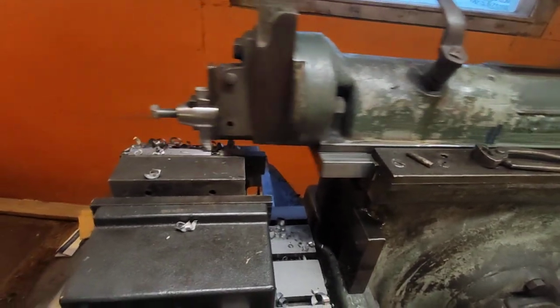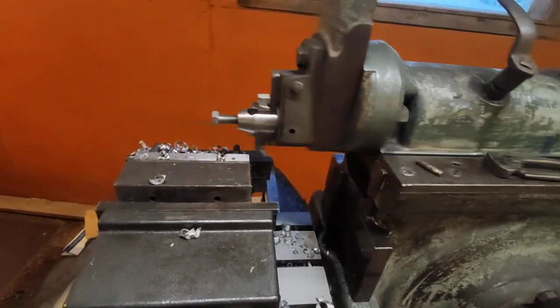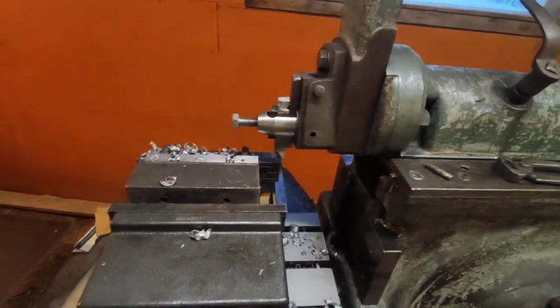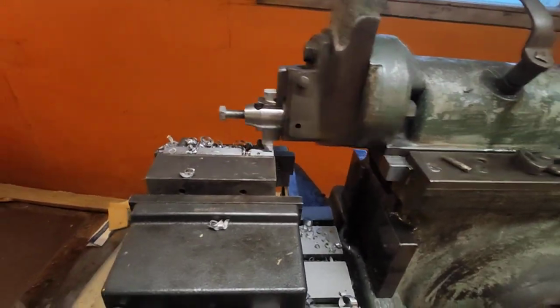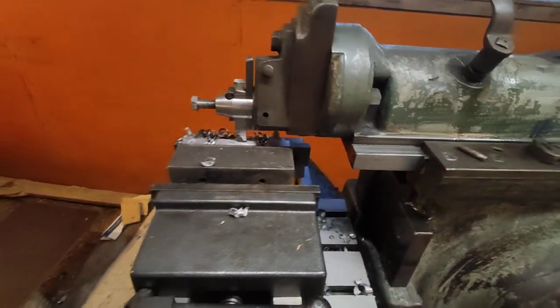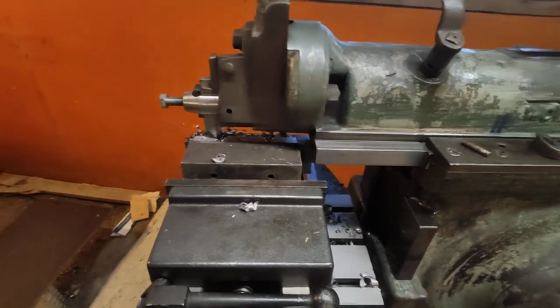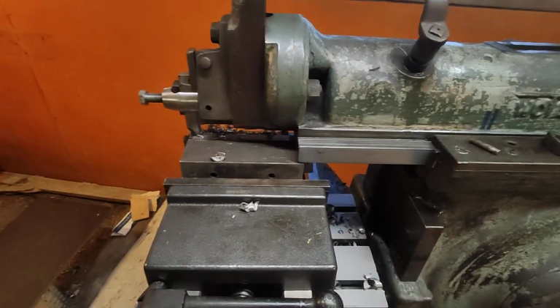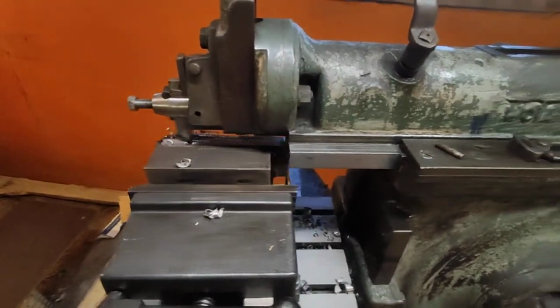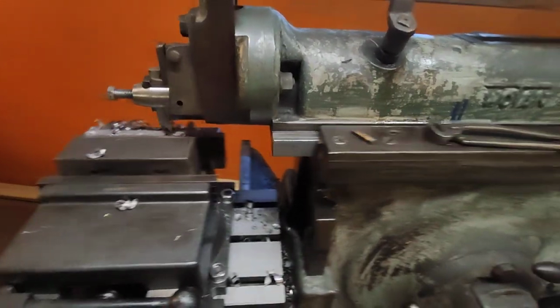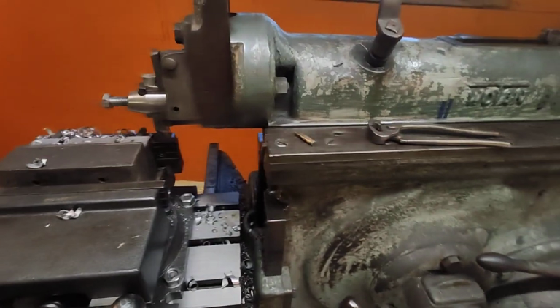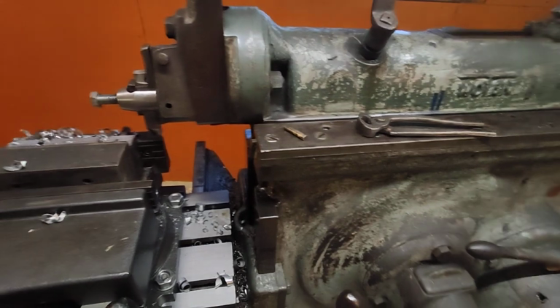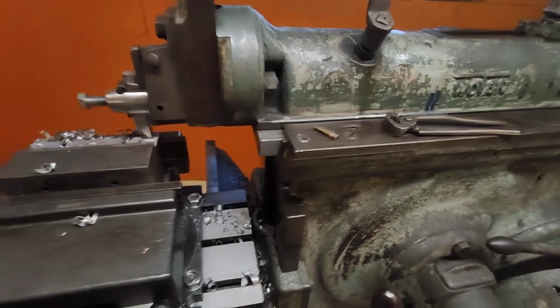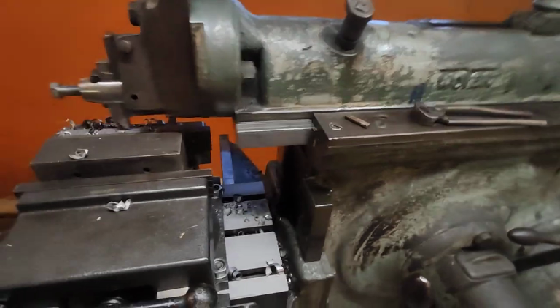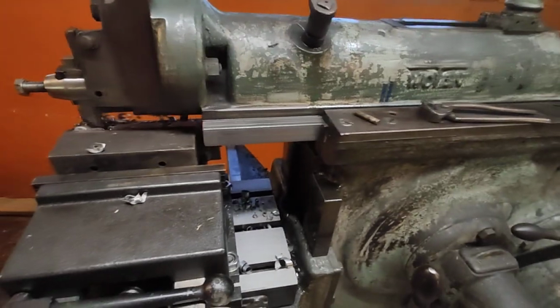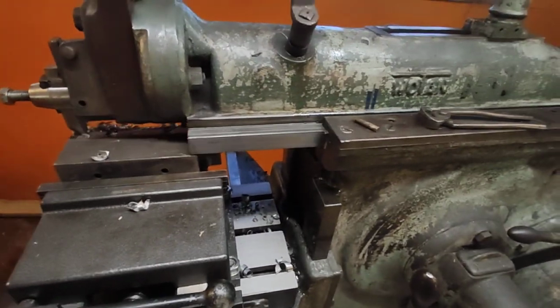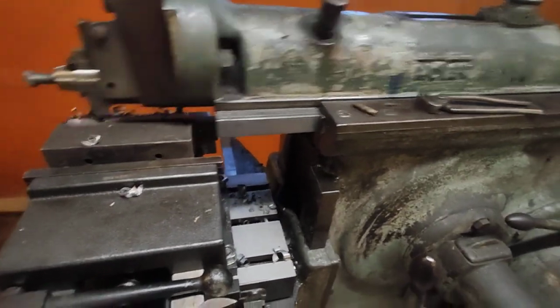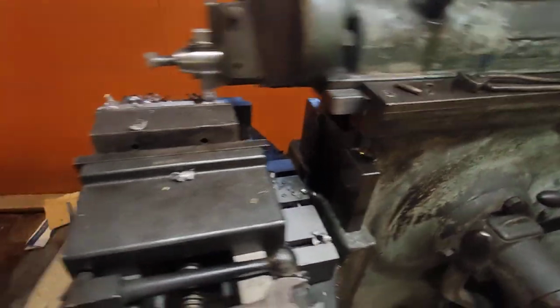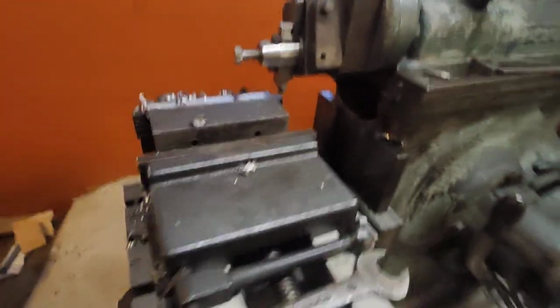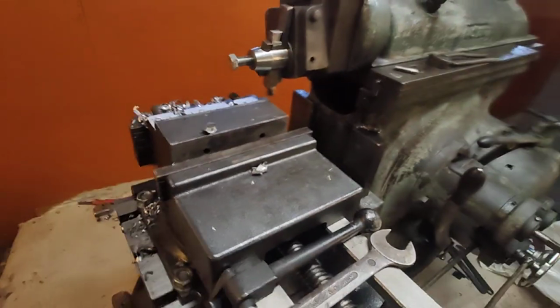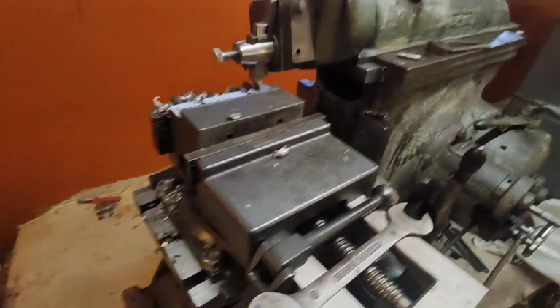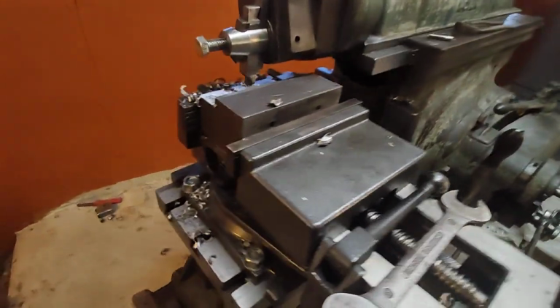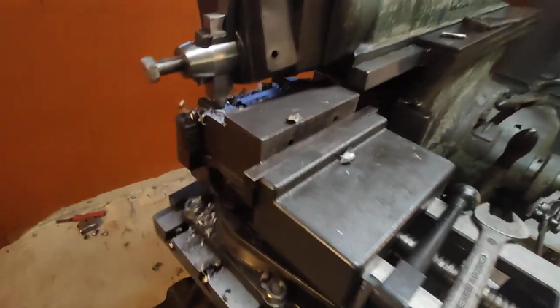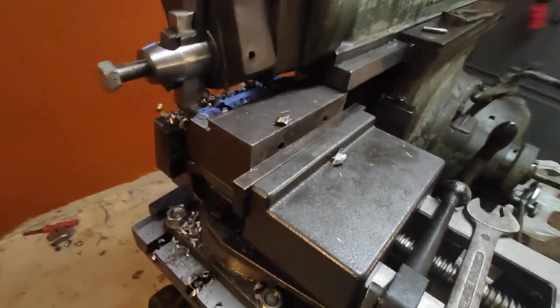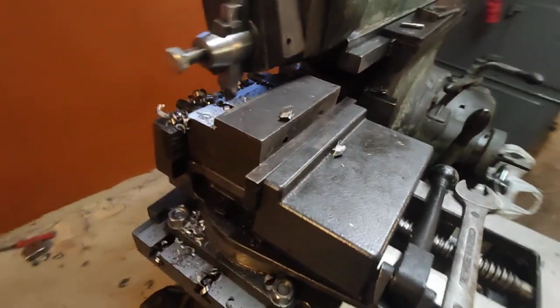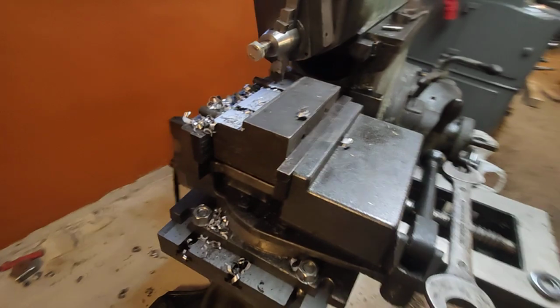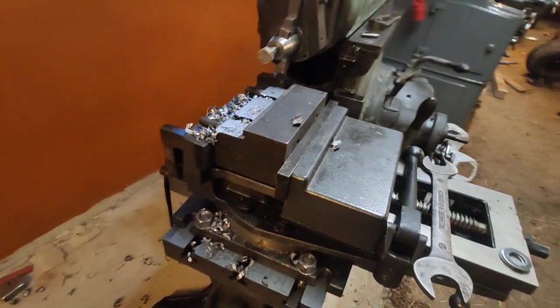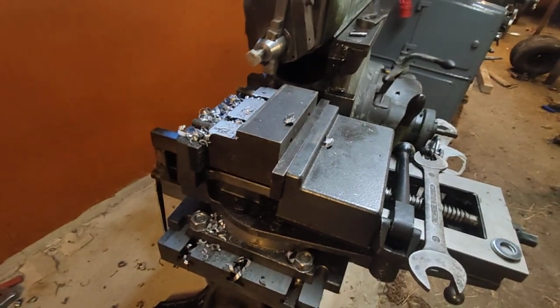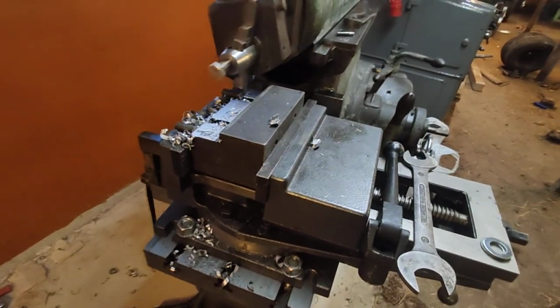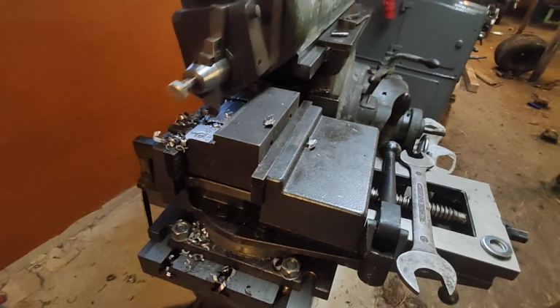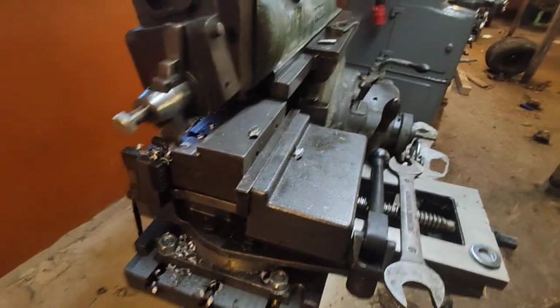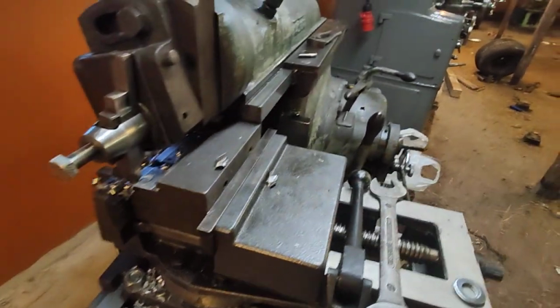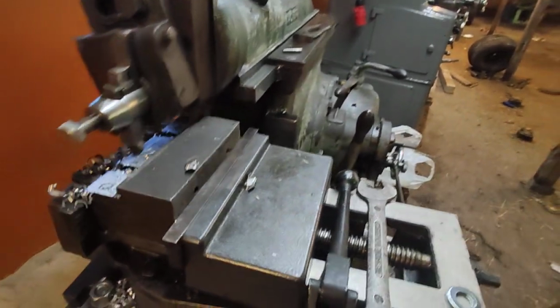I doubt the horsepower will be enough to even take this cut, but we'll see.